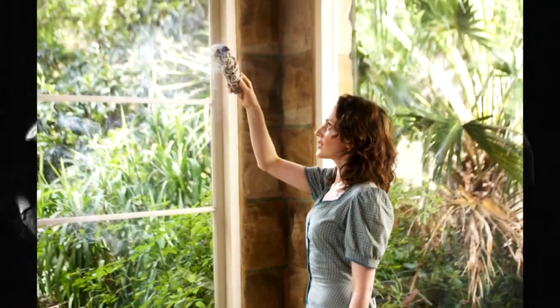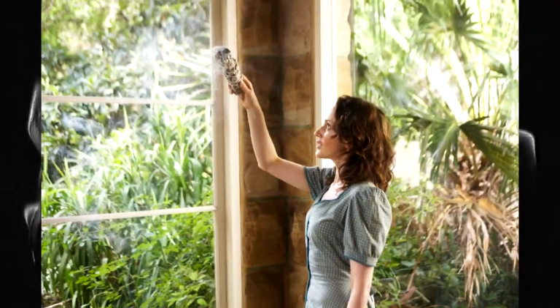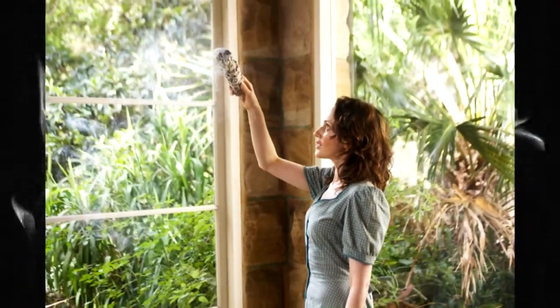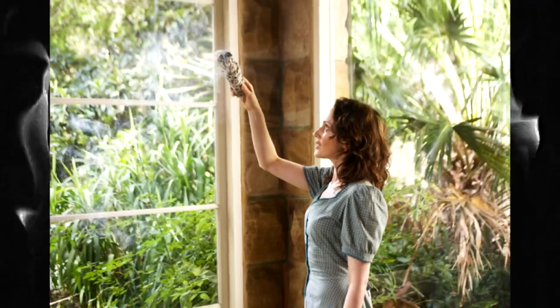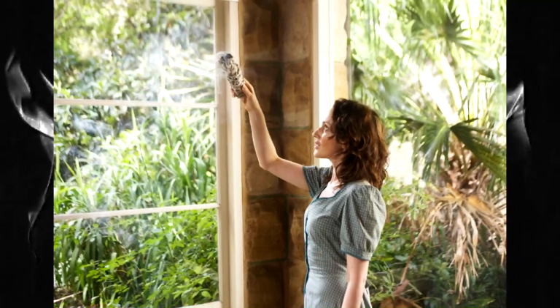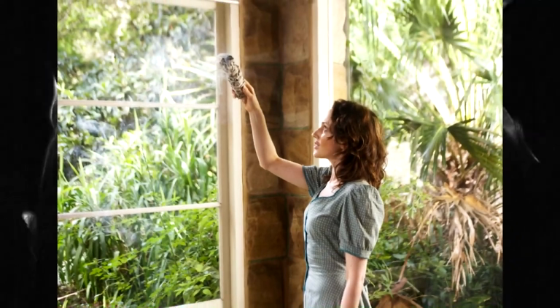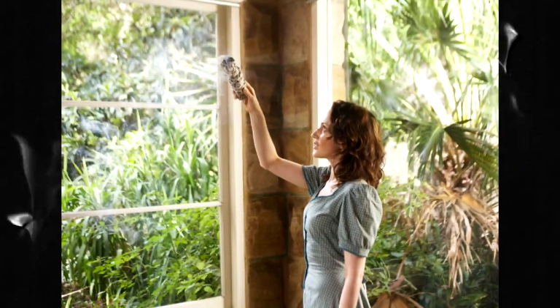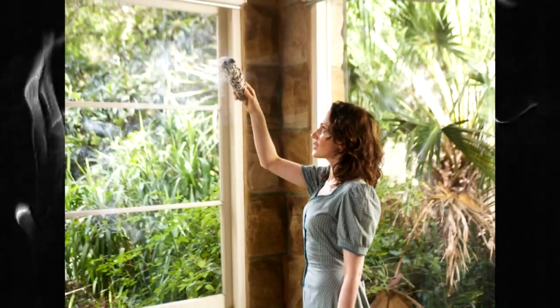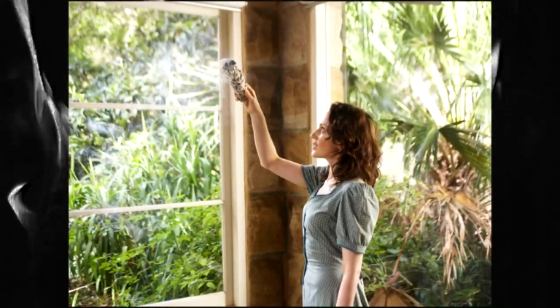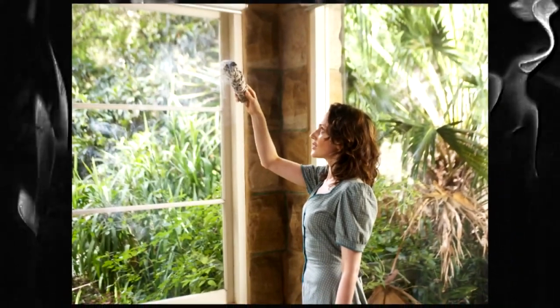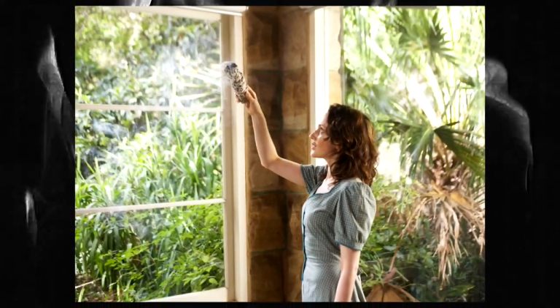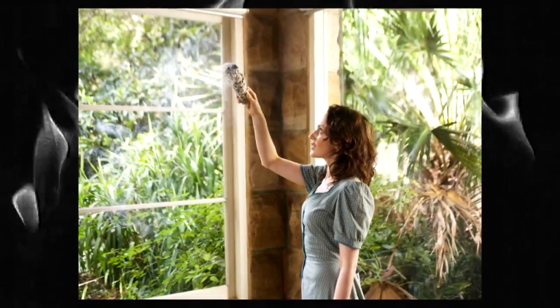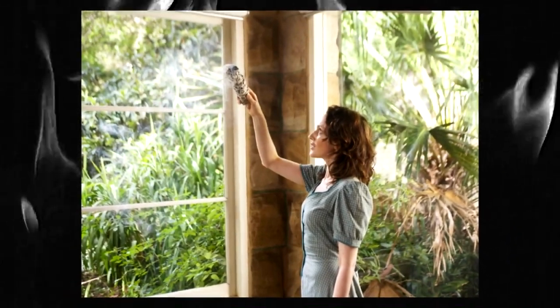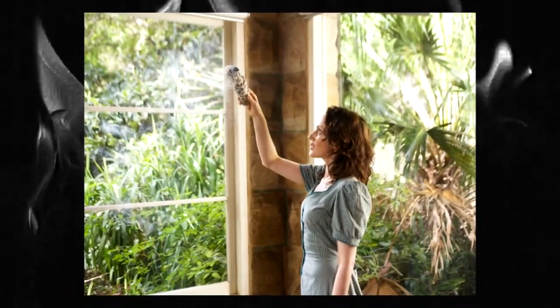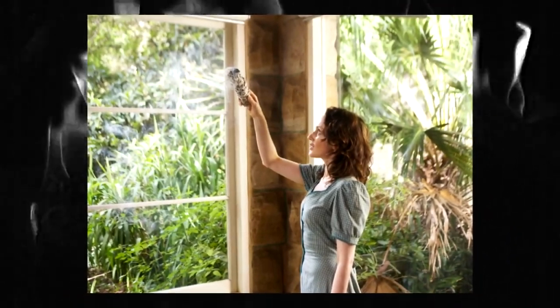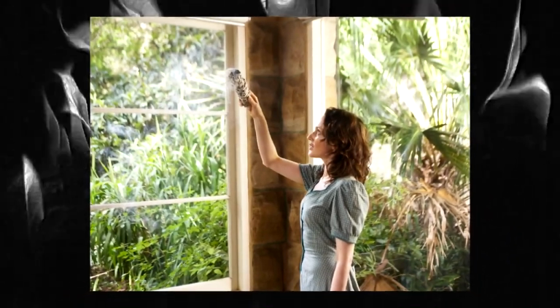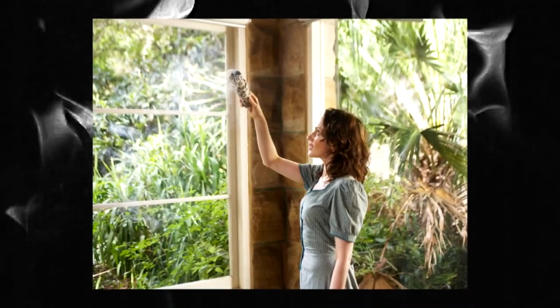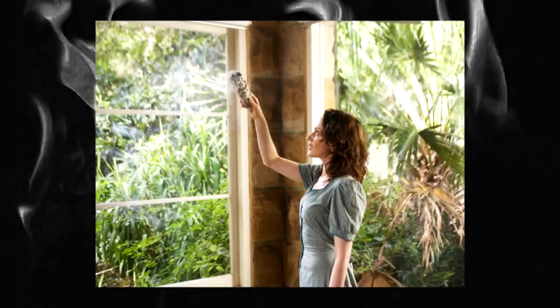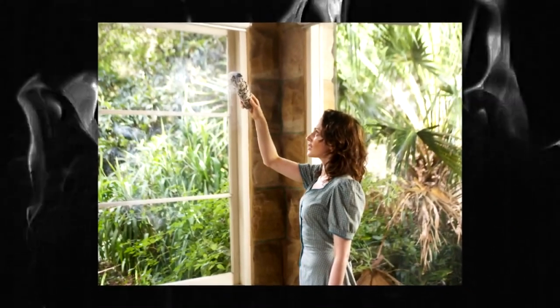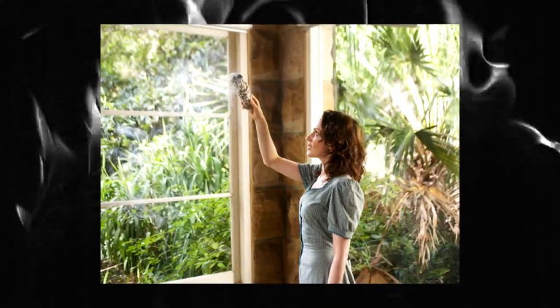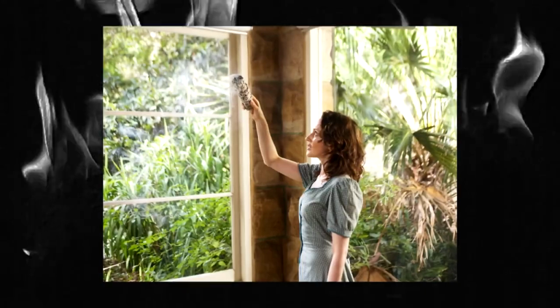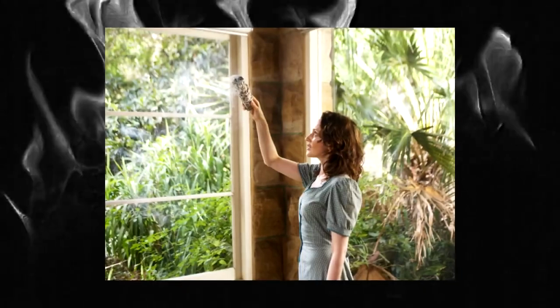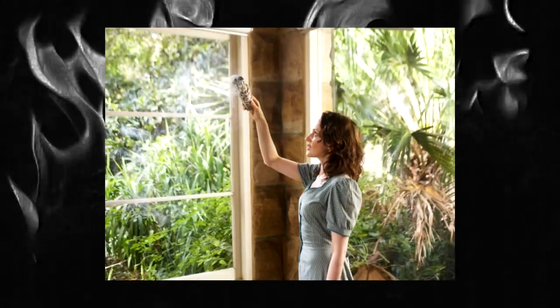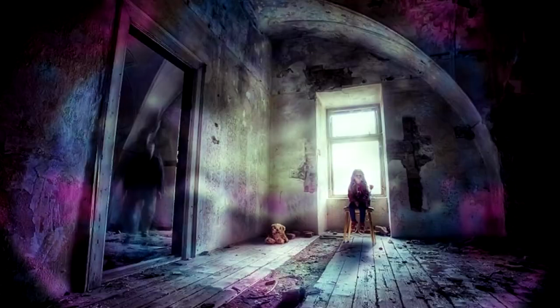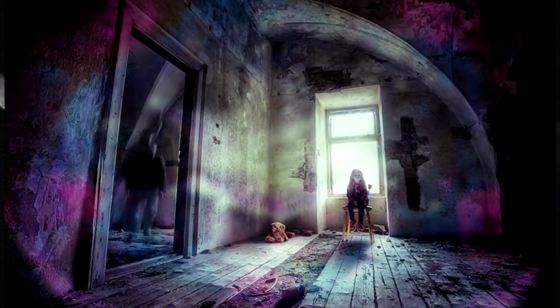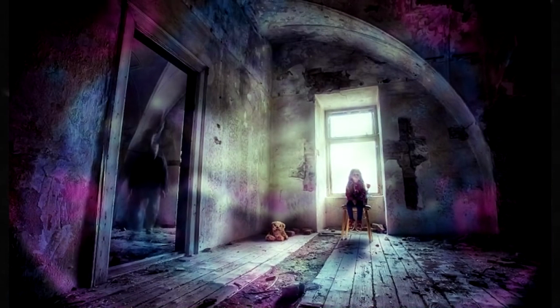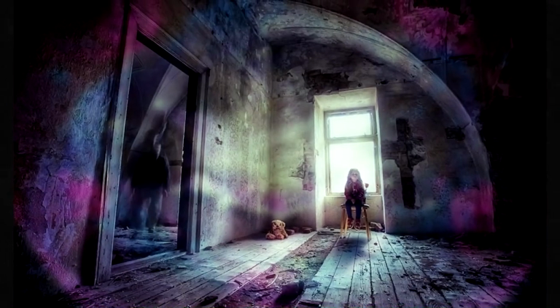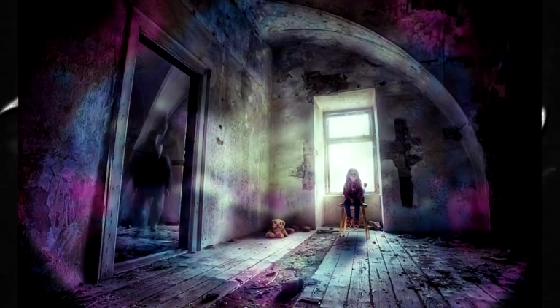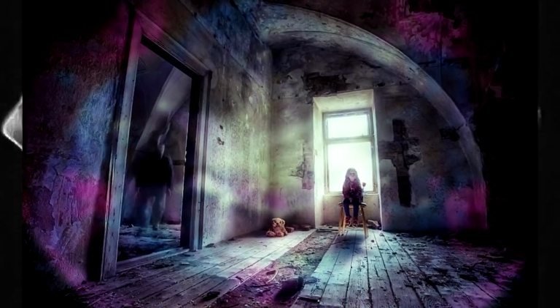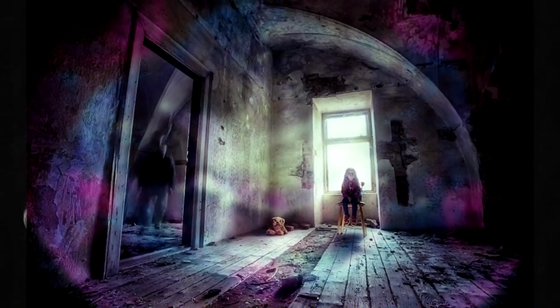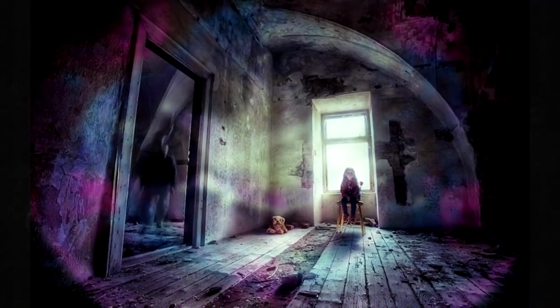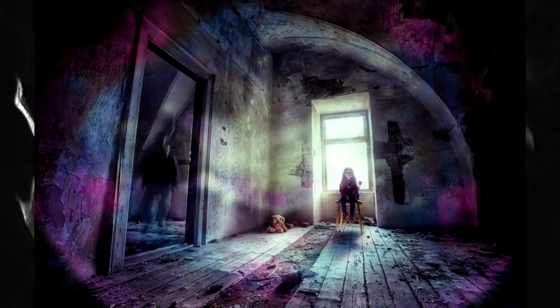Method 5: Play uplifting music. Music can have a positive effect on your mood and the energy in your home. Play some uplifting music to help raise the vibration of your space.